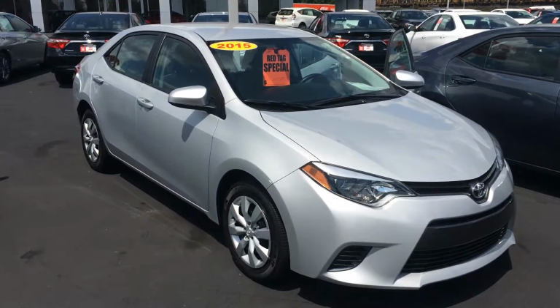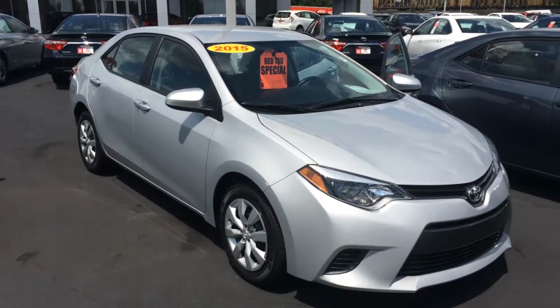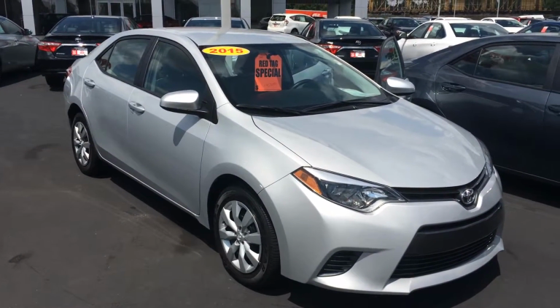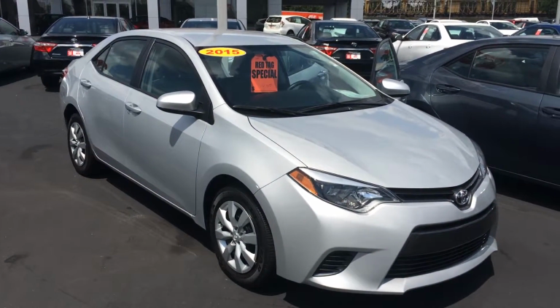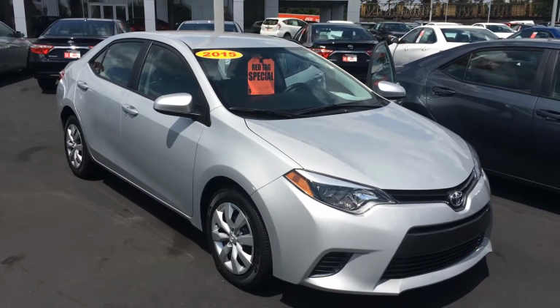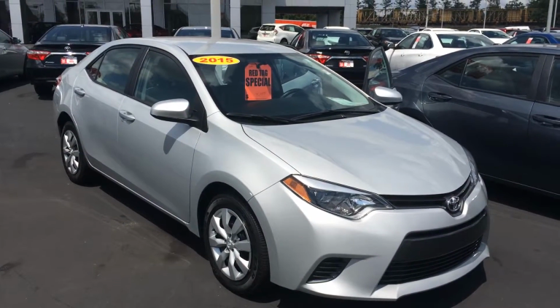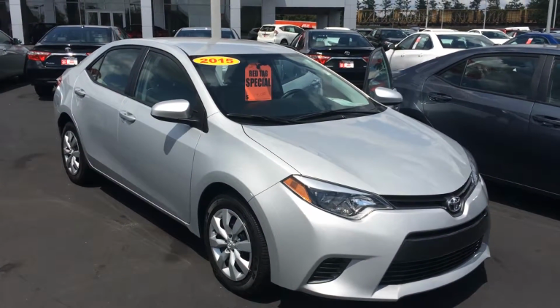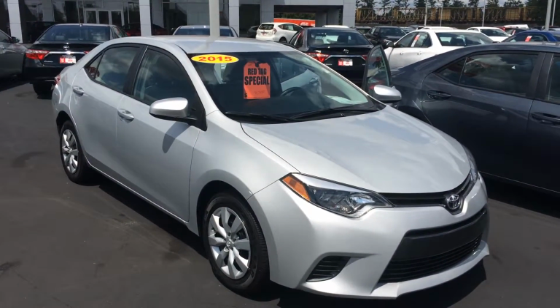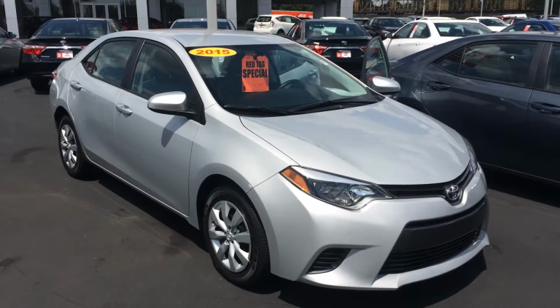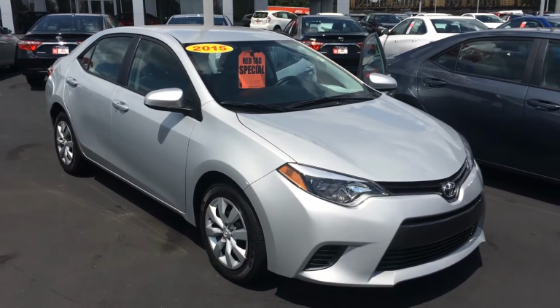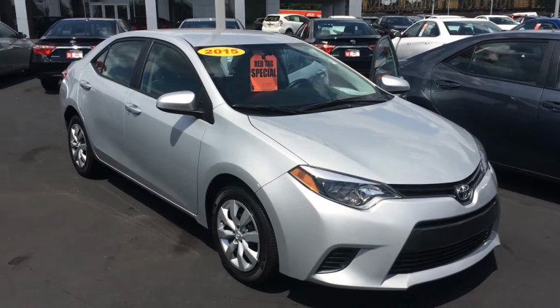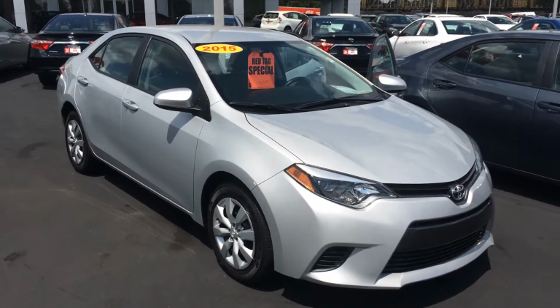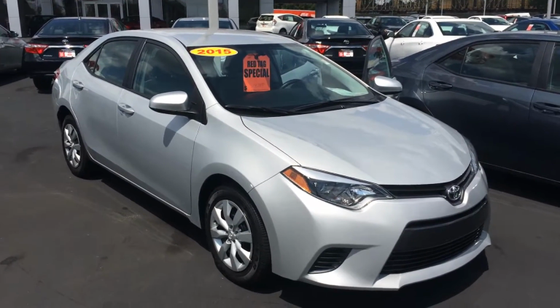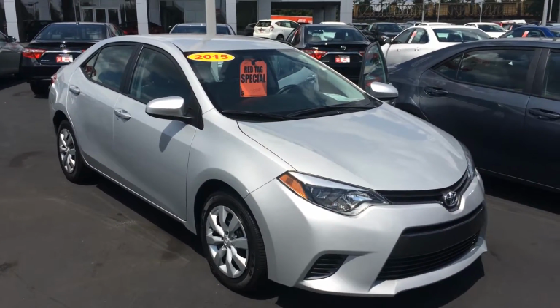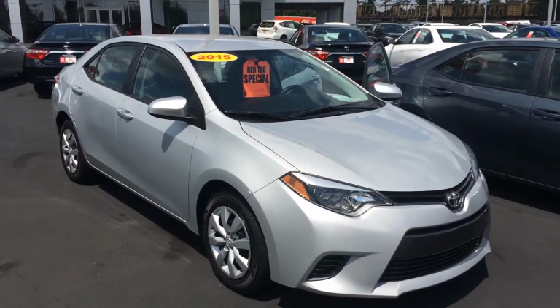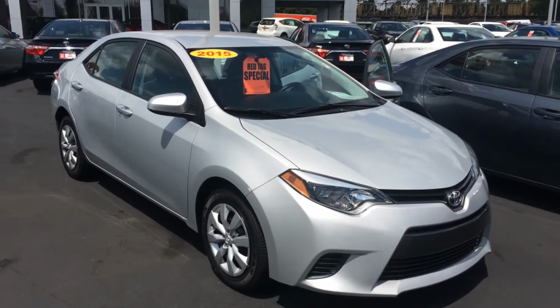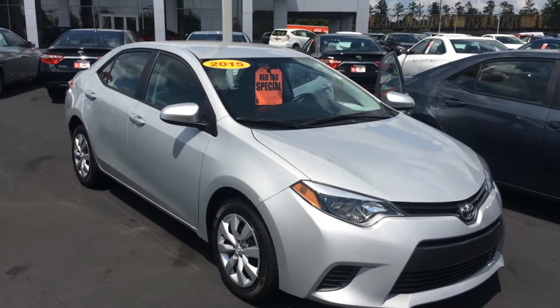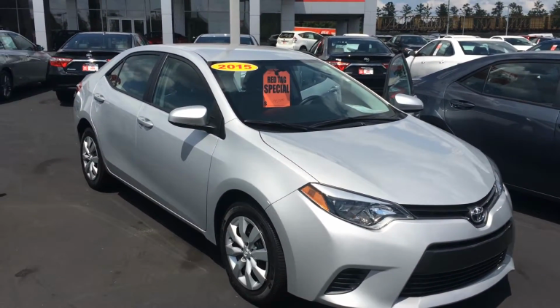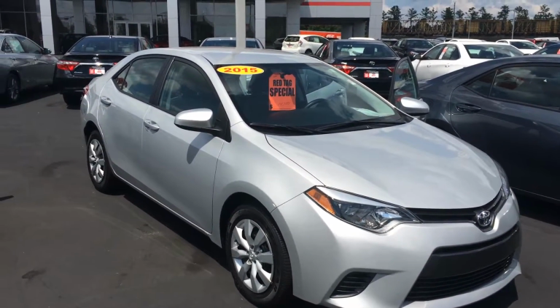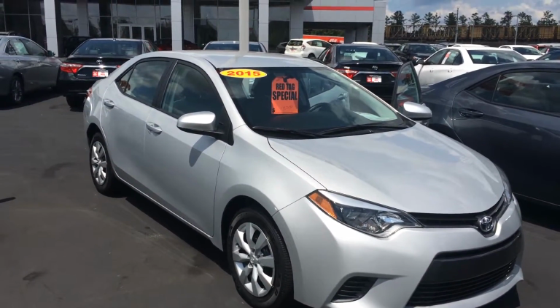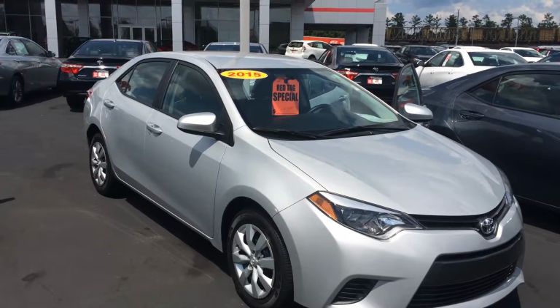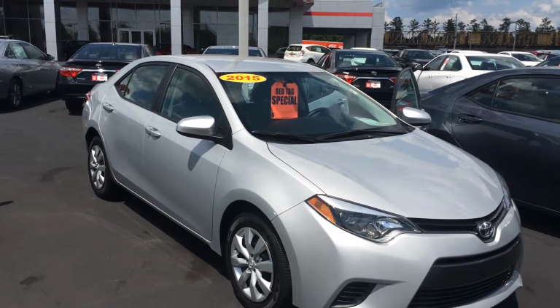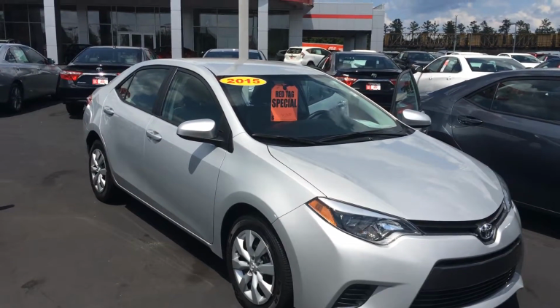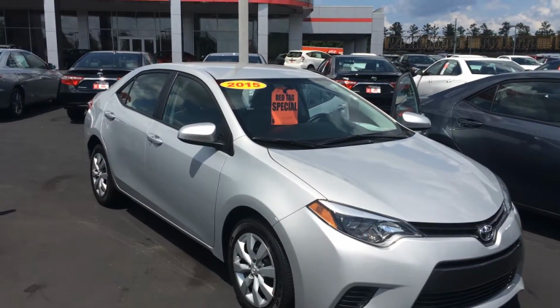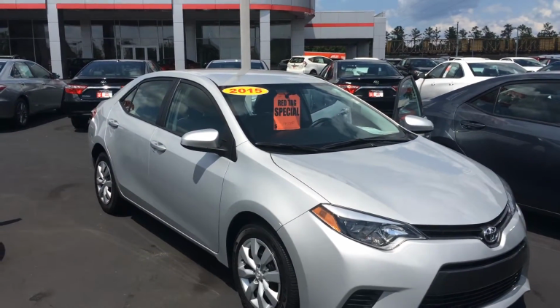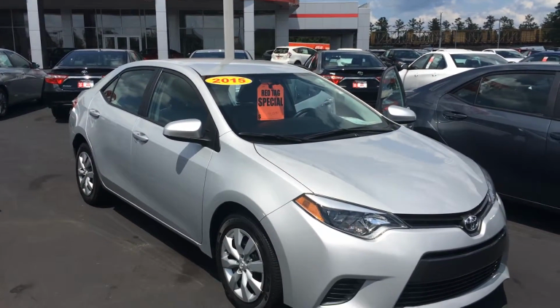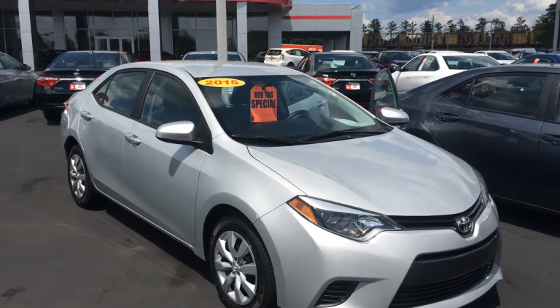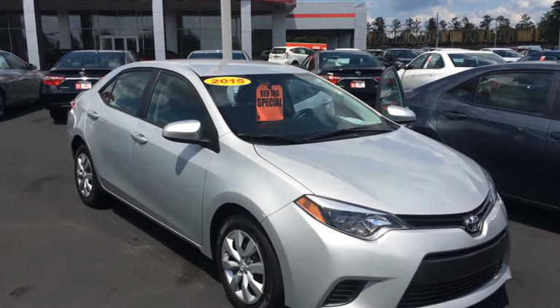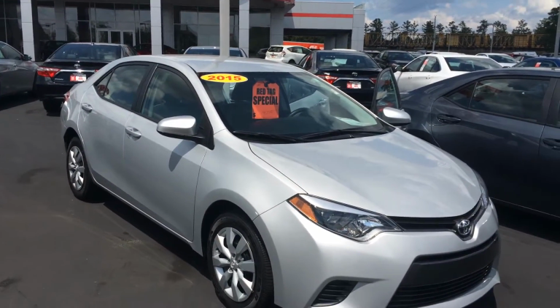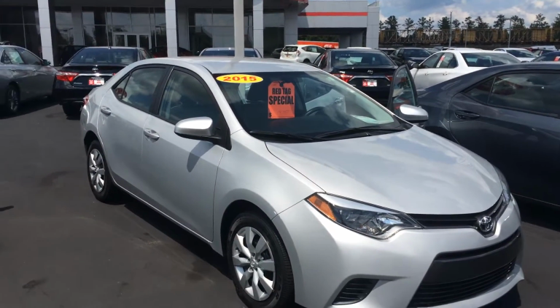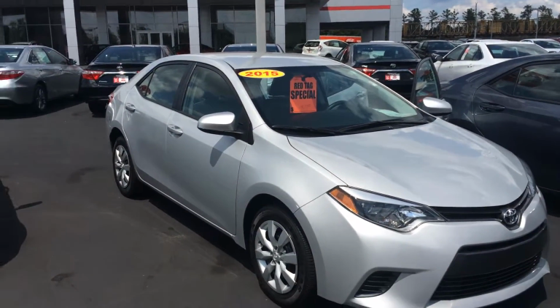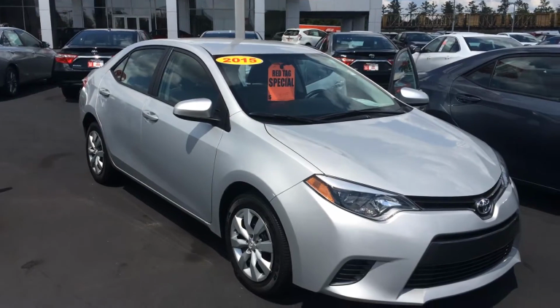Good afternoon, Marcia. This is Gerald at LaGrange Toyota here with the 2015 Toyota Corolla. This is an LE model in classic silver metallic, extremely low miles, and just wanted to show off your new vehicle to you and kind of walk around here and point out some features and benefits to your new Toyota.